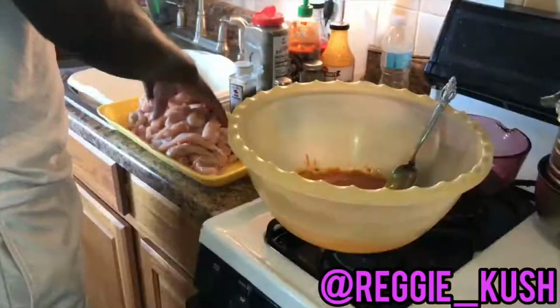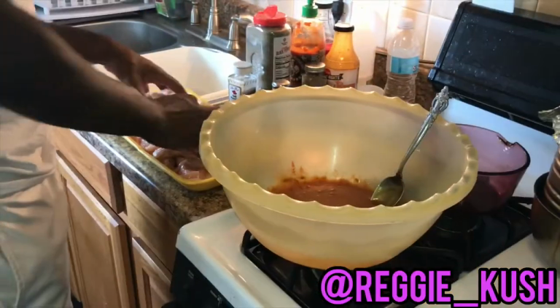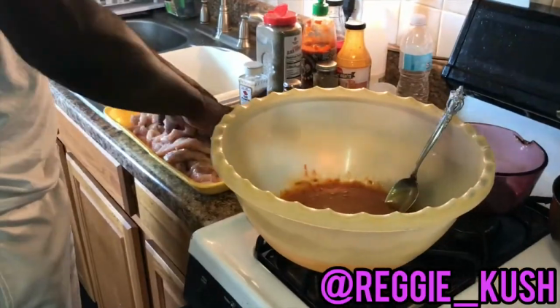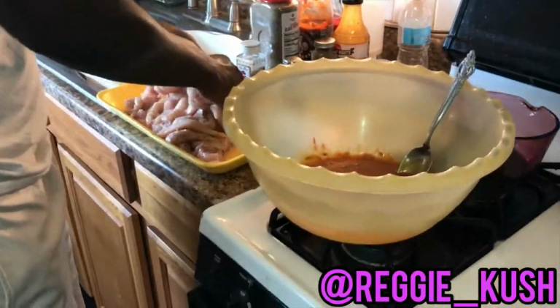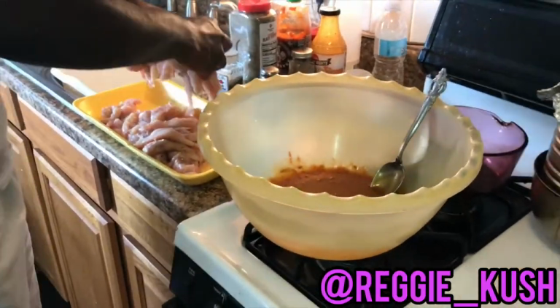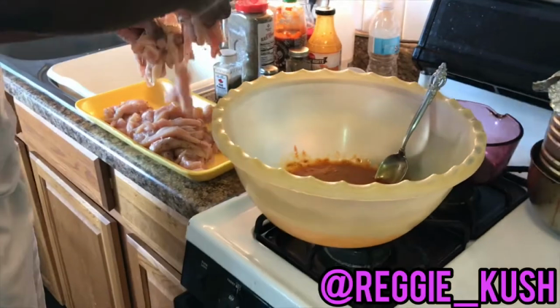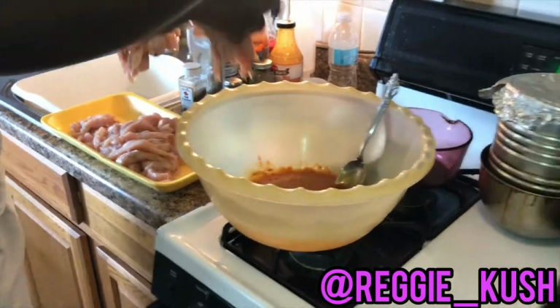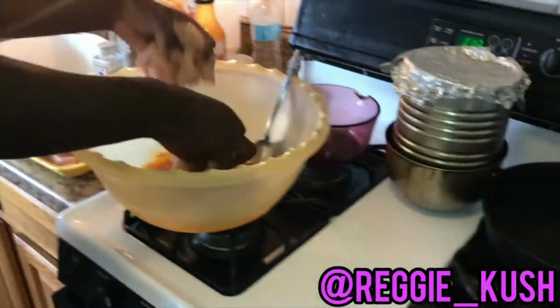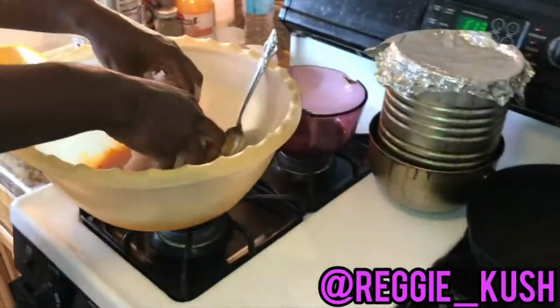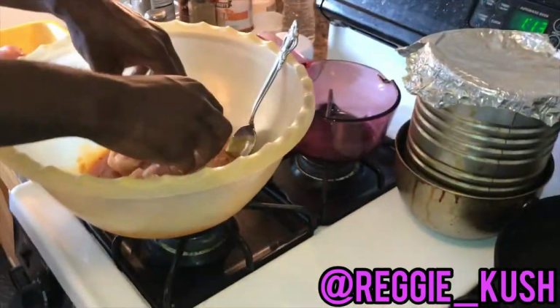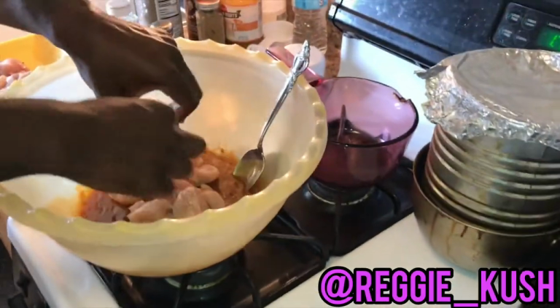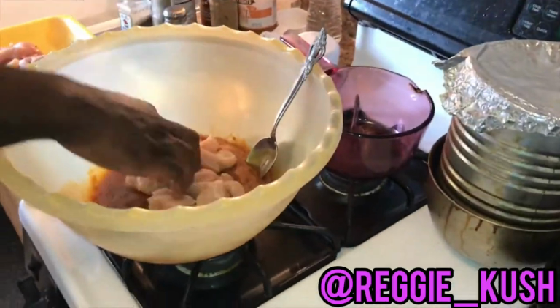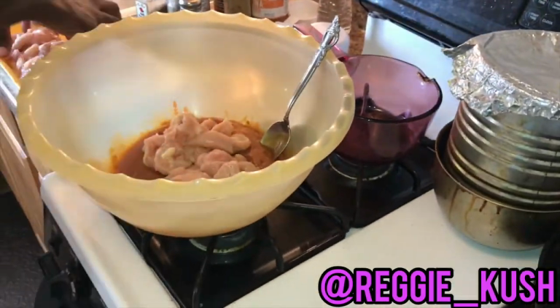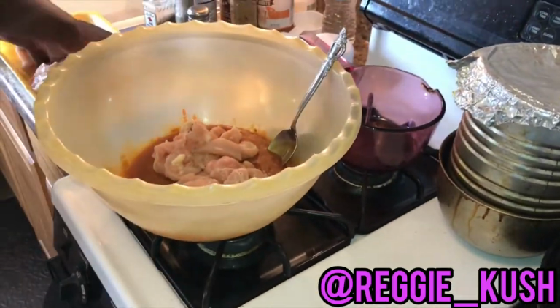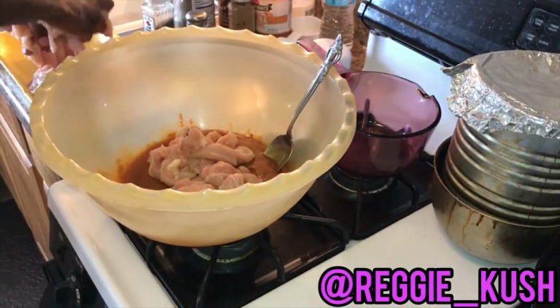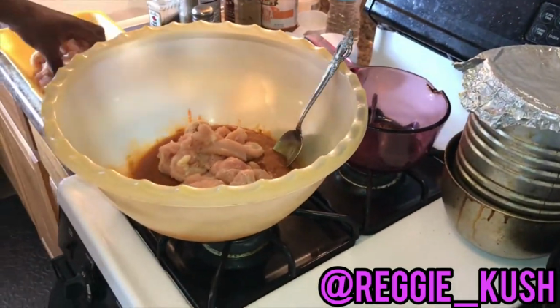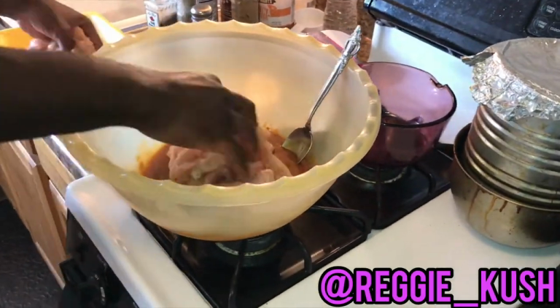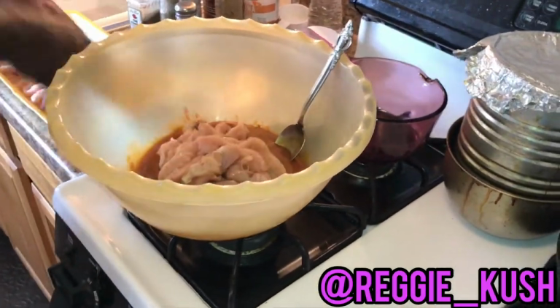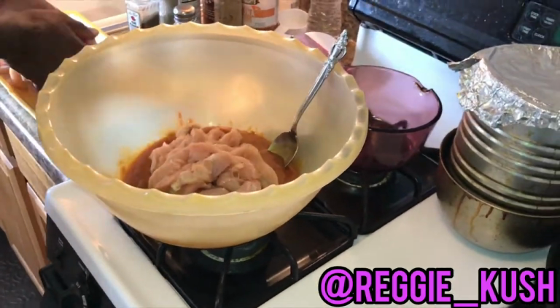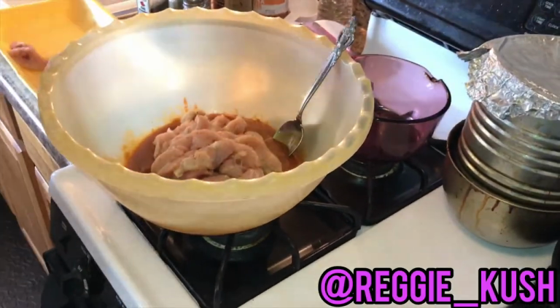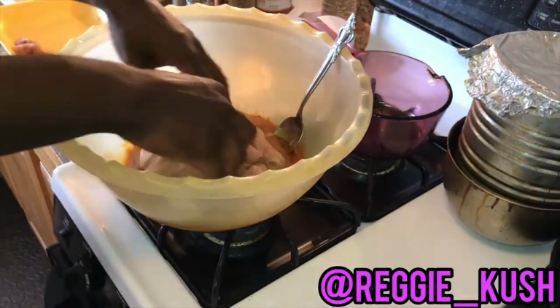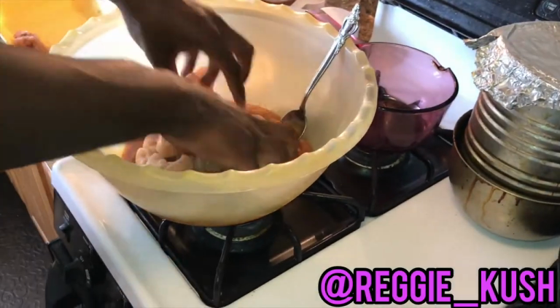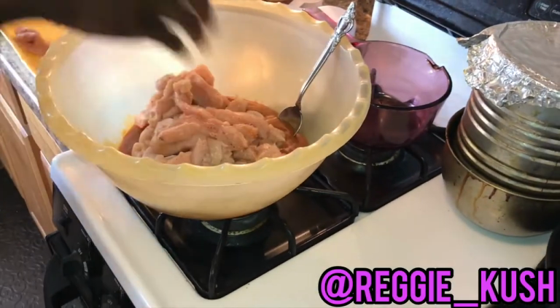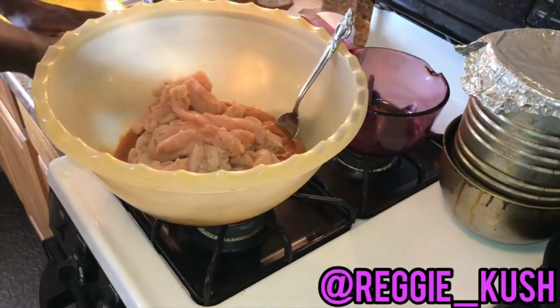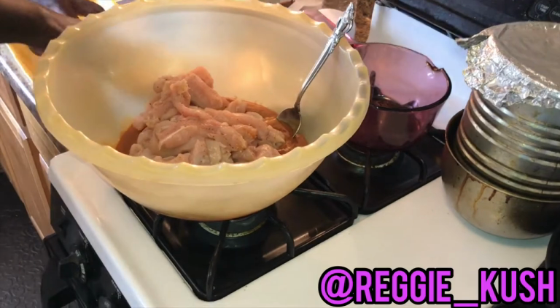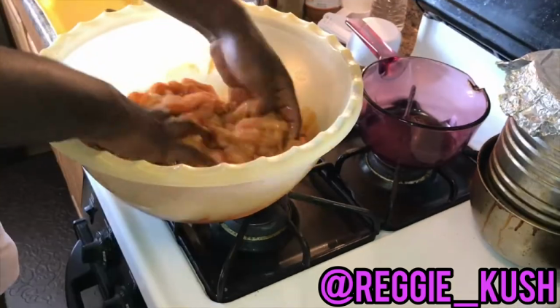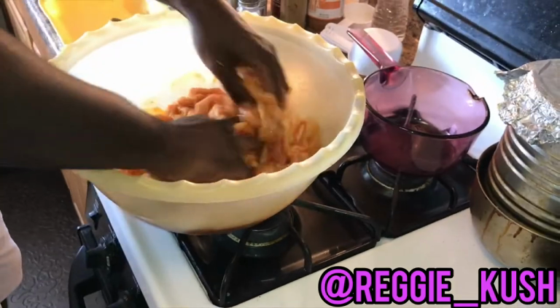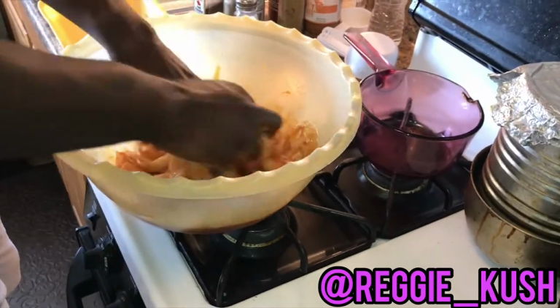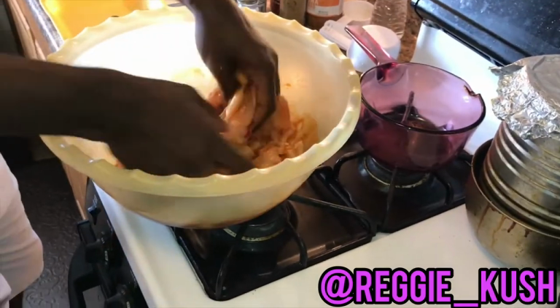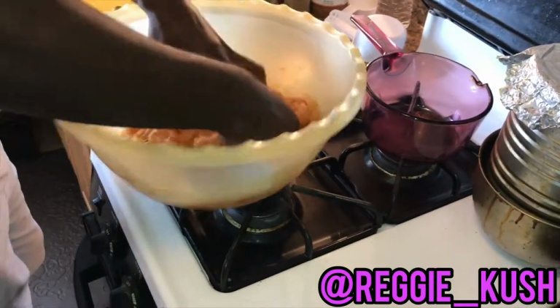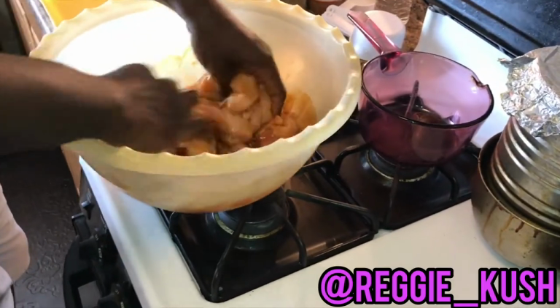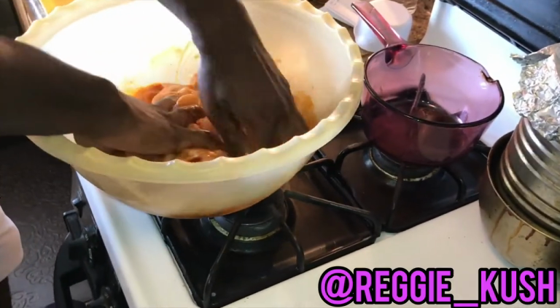Then your barbecue beetle, long chin, skinny noodle neck ass wanna put this chicken inside this marinade baby. And we're gonna mix it all around and coat it evenly.